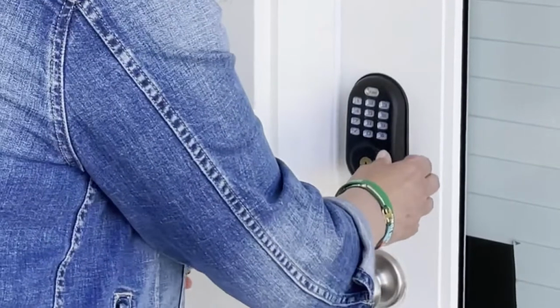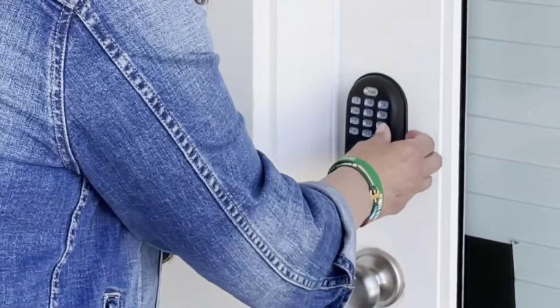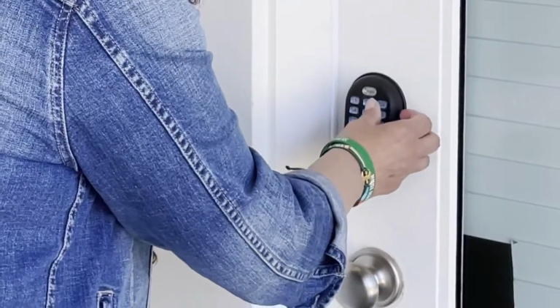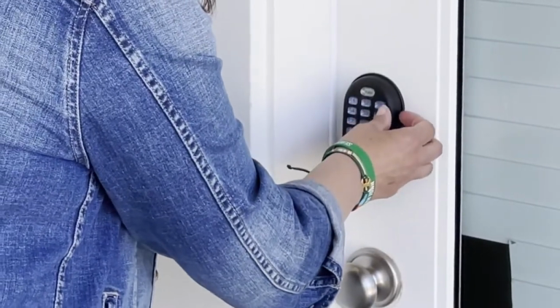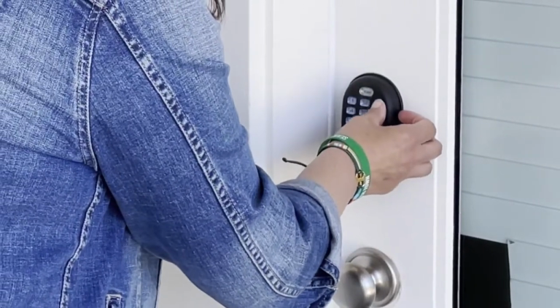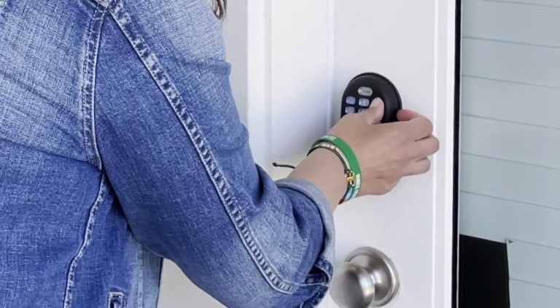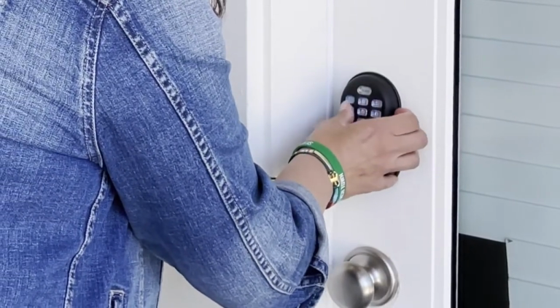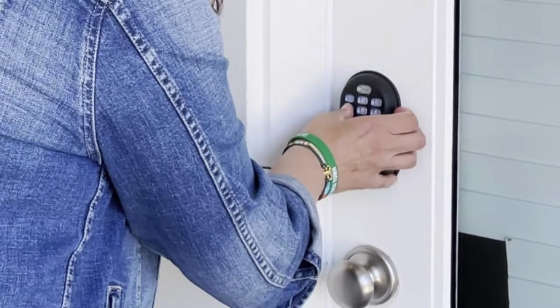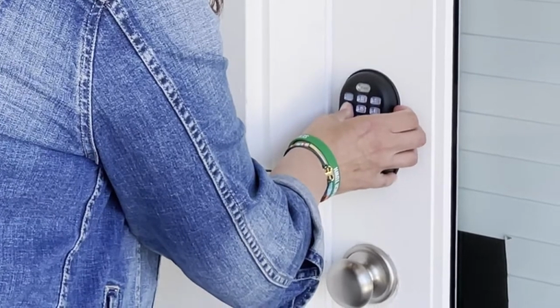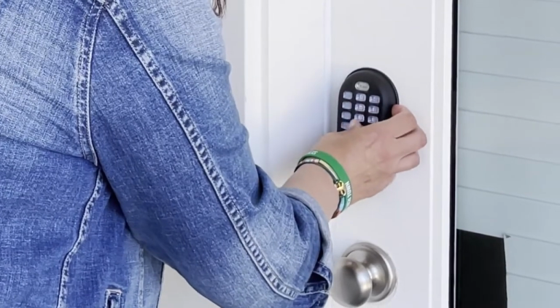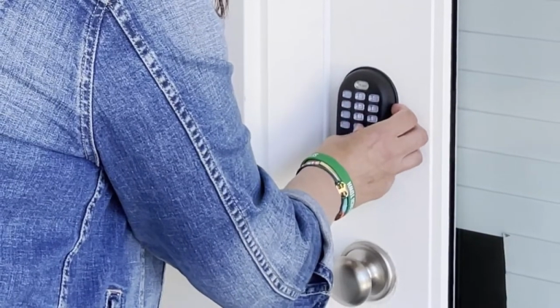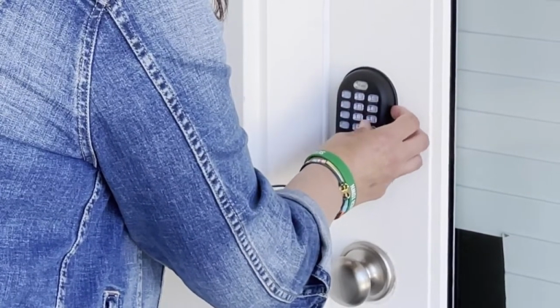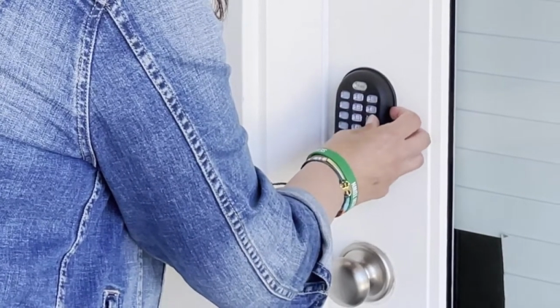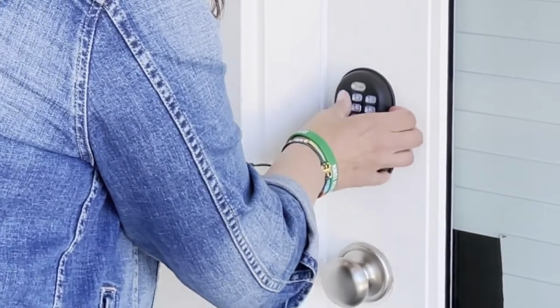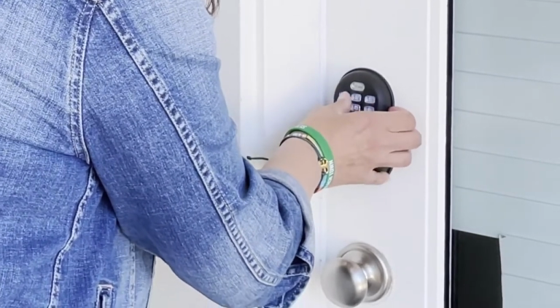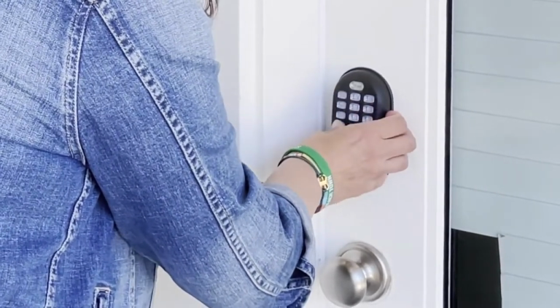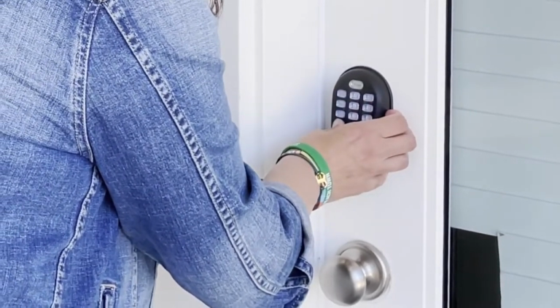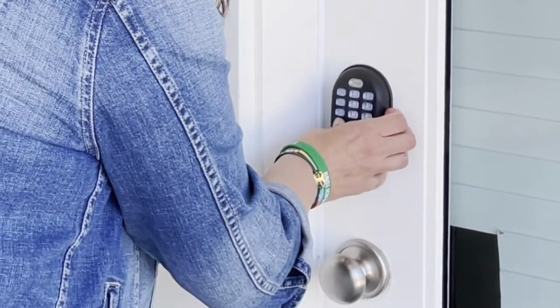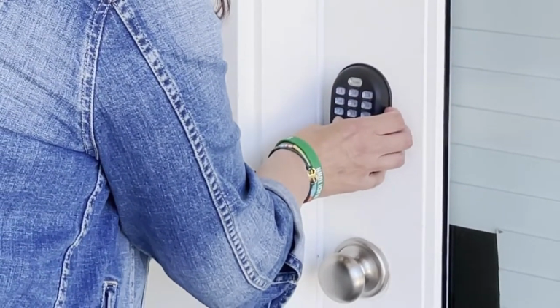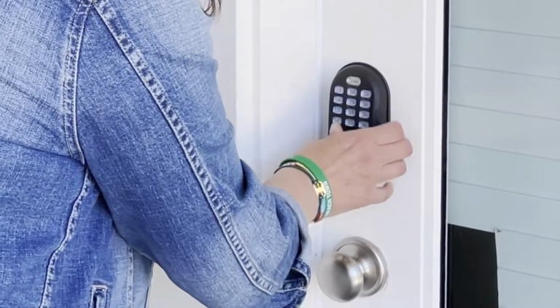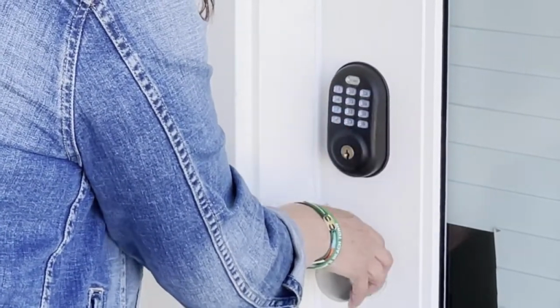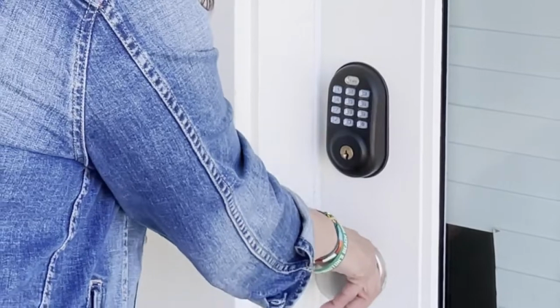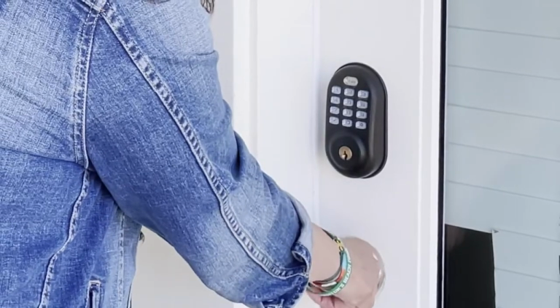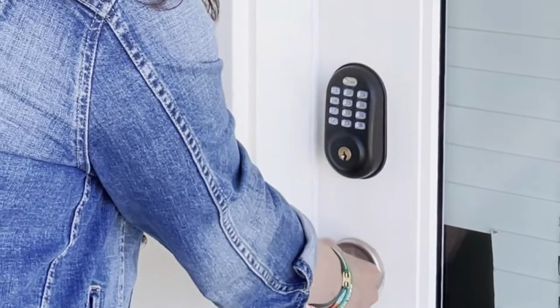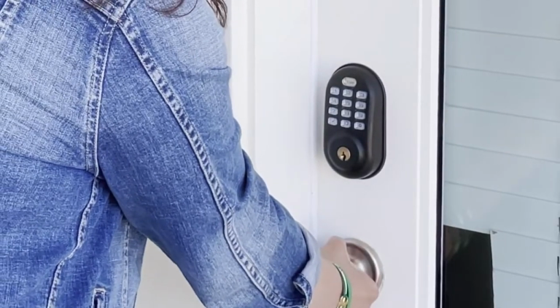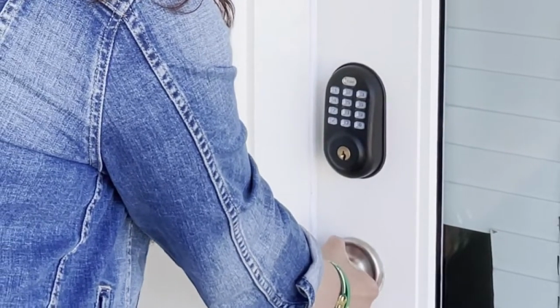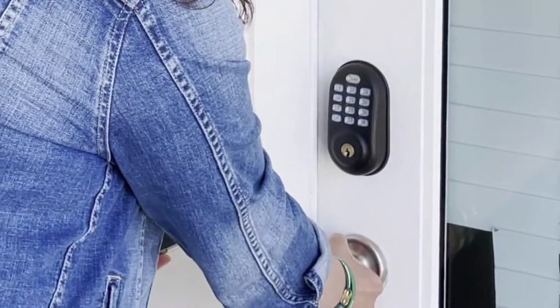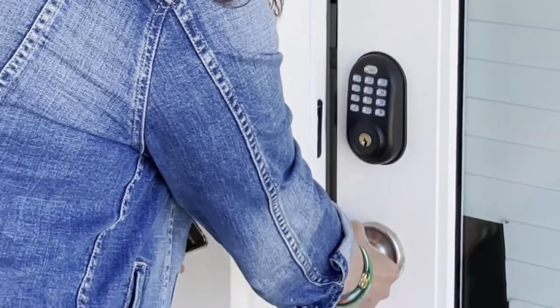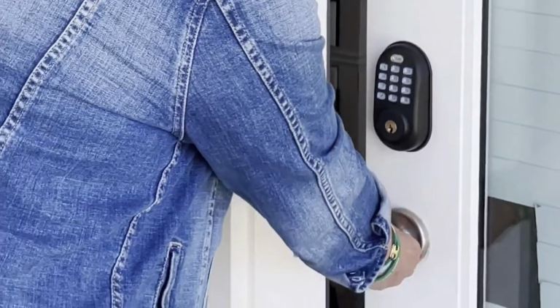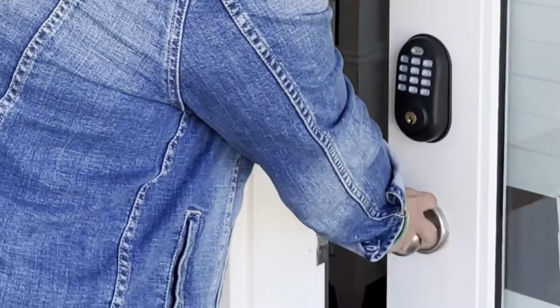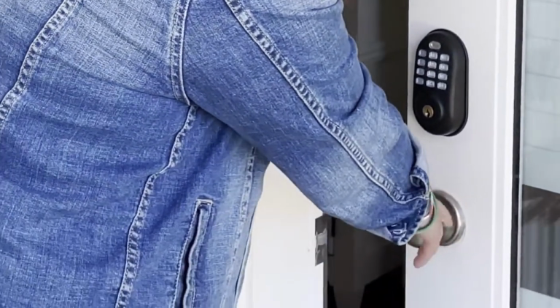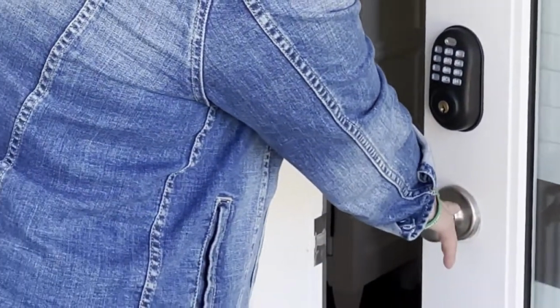Every home has a similar entry process. You enter your six-digit PIN followed by an ENTER button. This button will be on the lower left-hand side of the keypad. You will hear a chime when the code is entered successfully and the door will unlock.